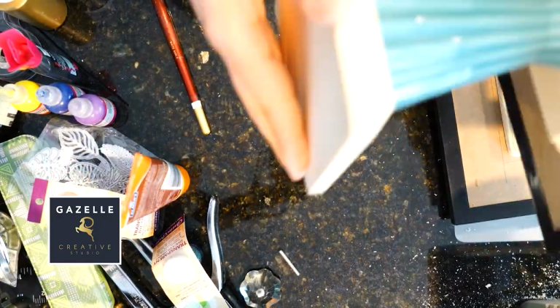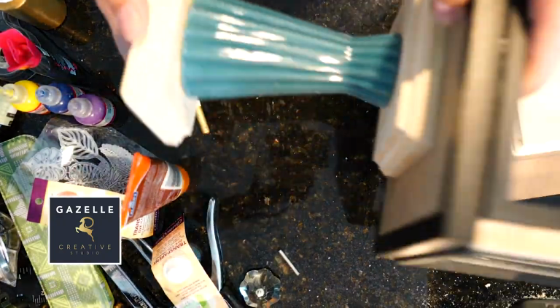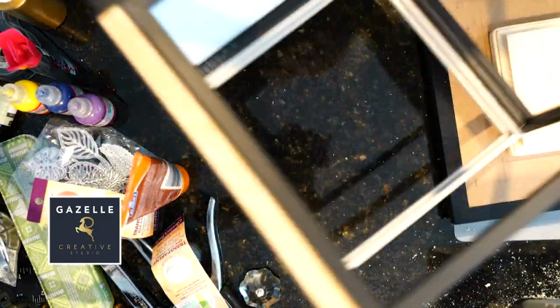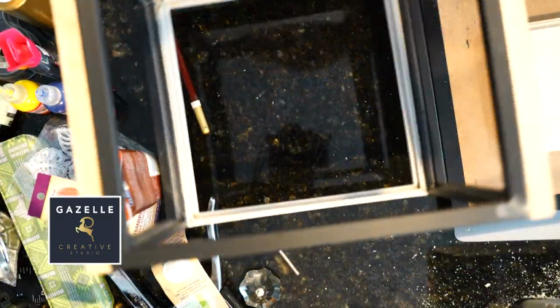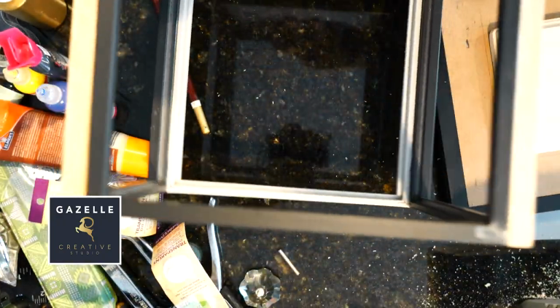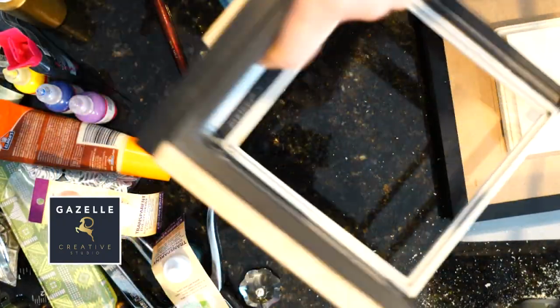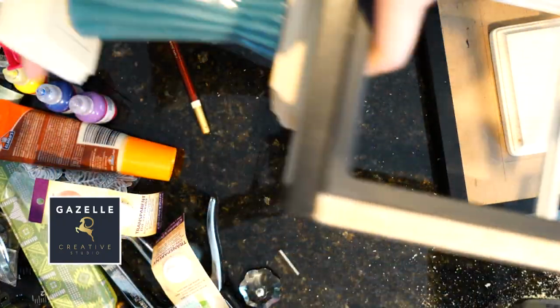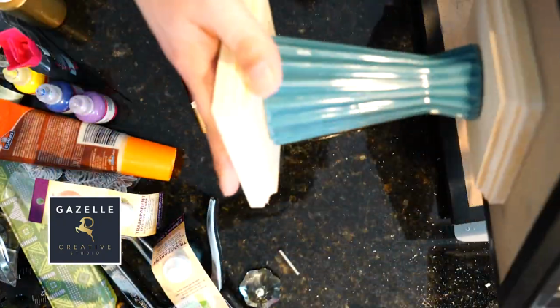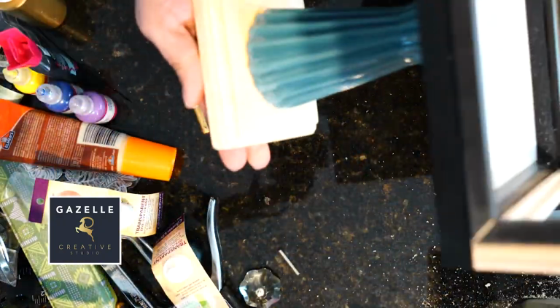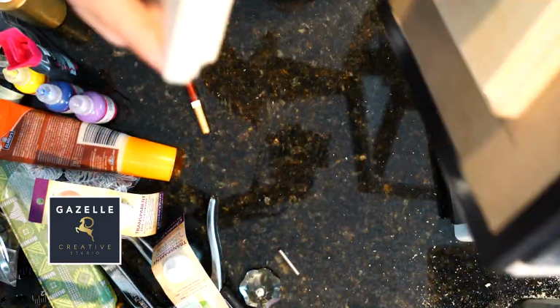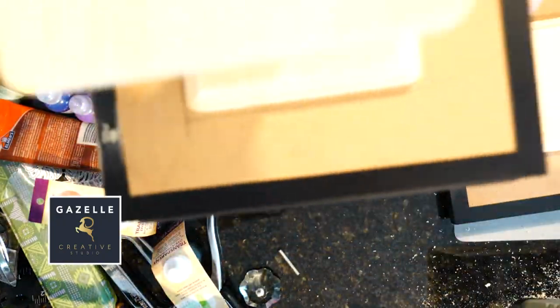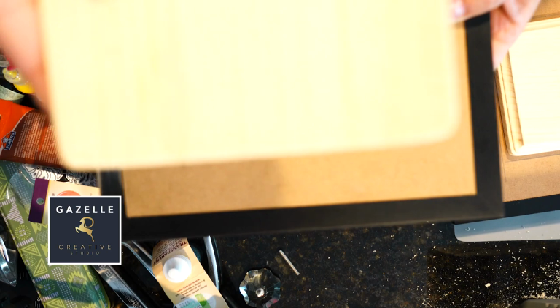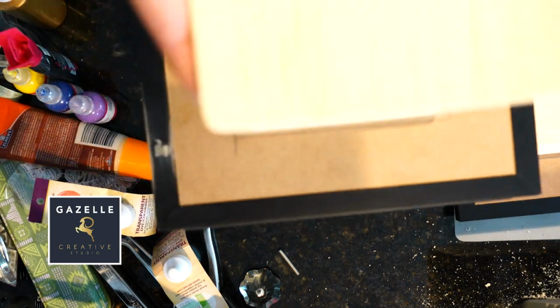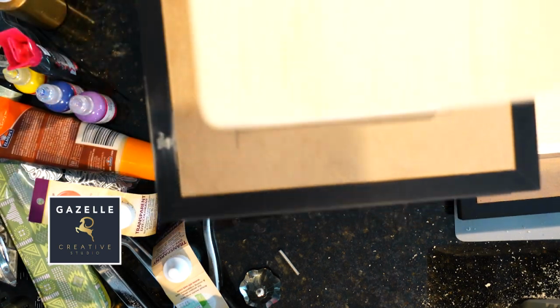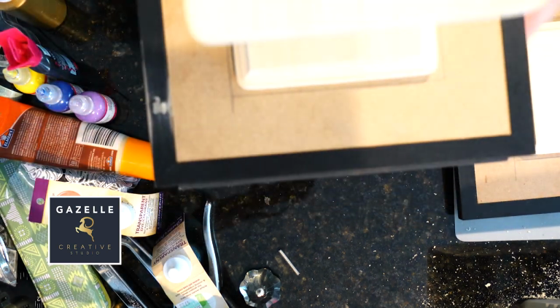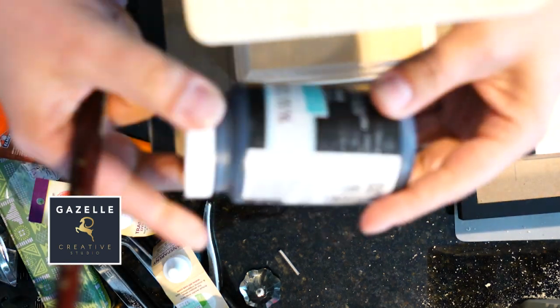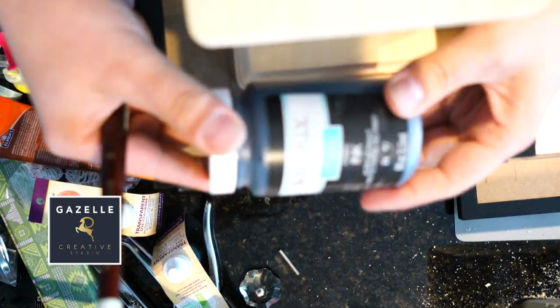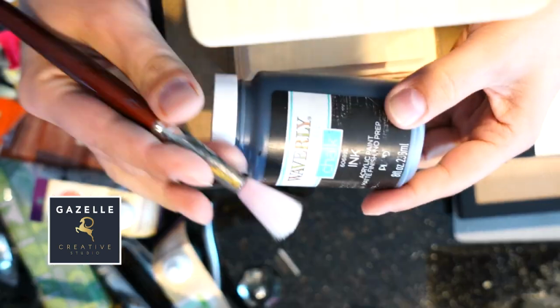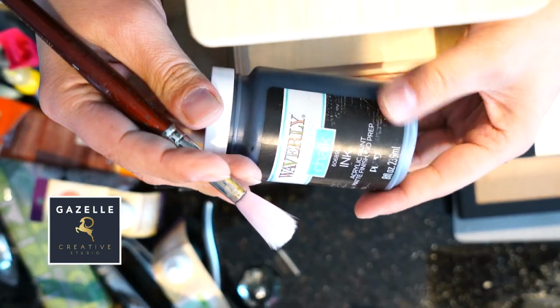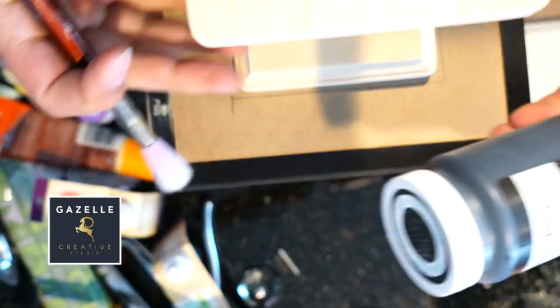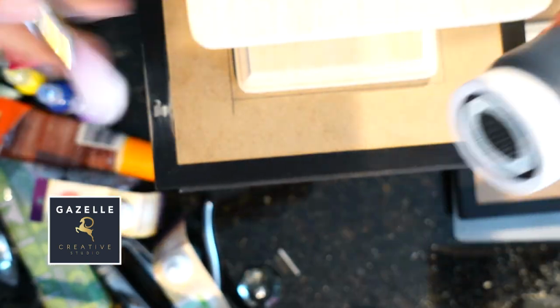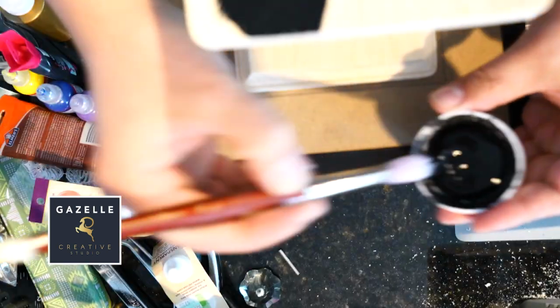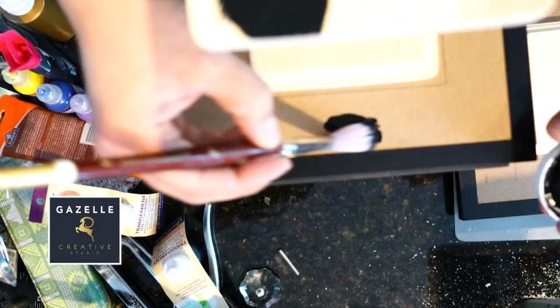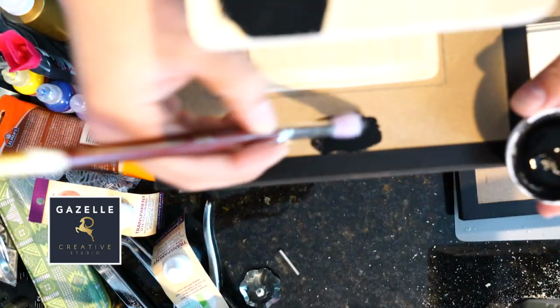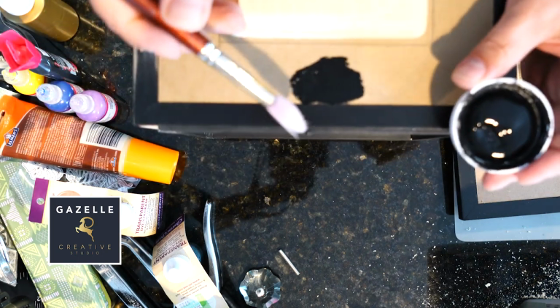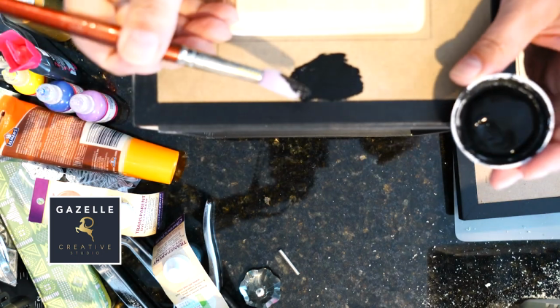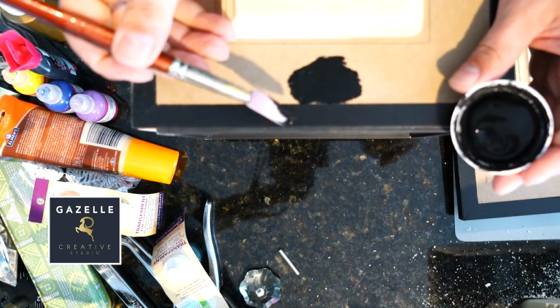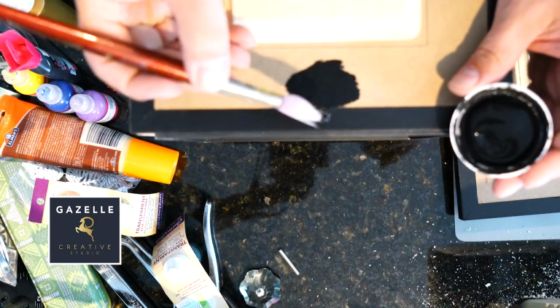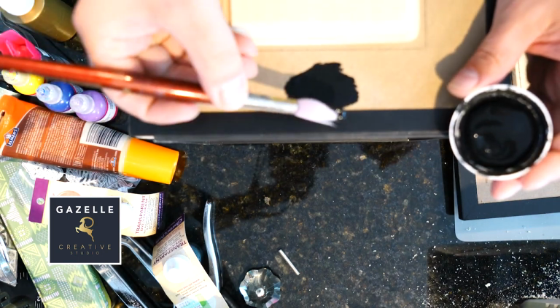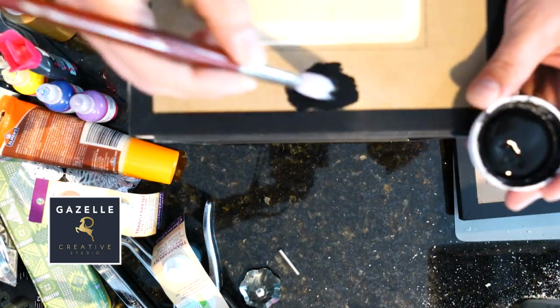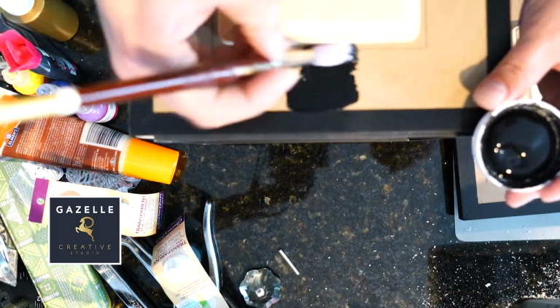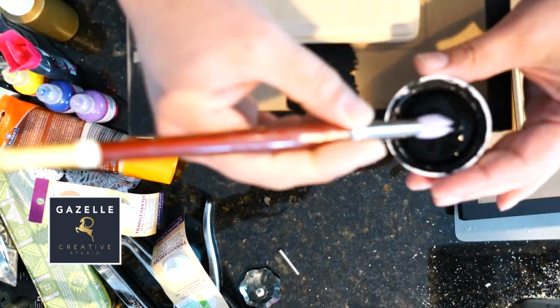This is how the lamp is coming along — this is what we have so far. Next I'm gonna be painting the entire lamp using Waverly paint in the ink color.